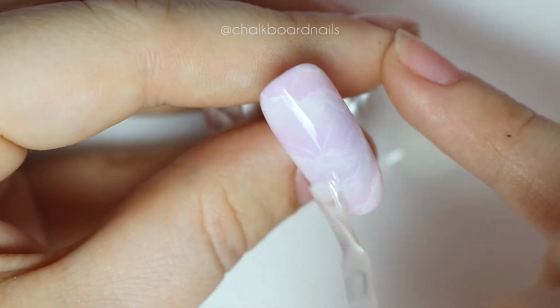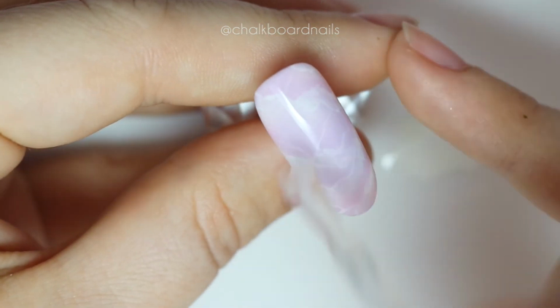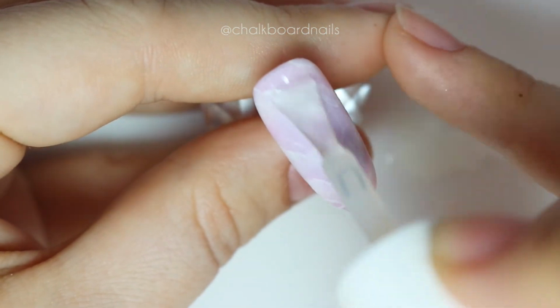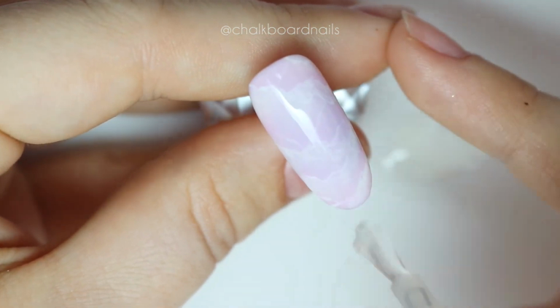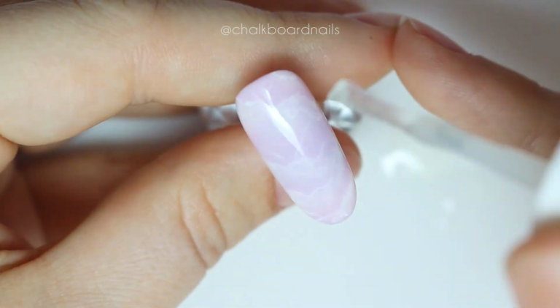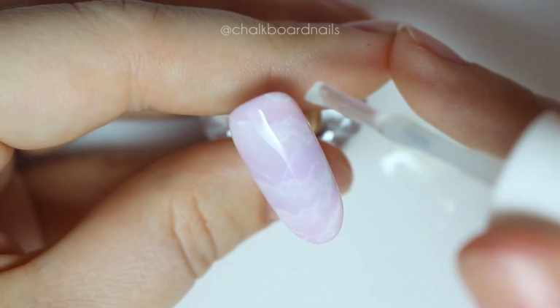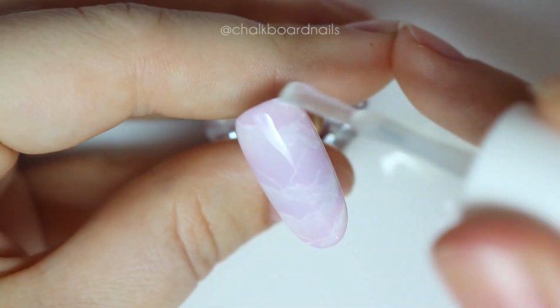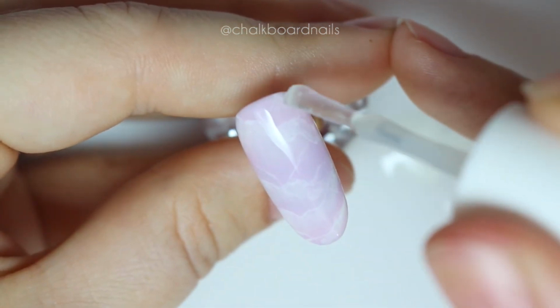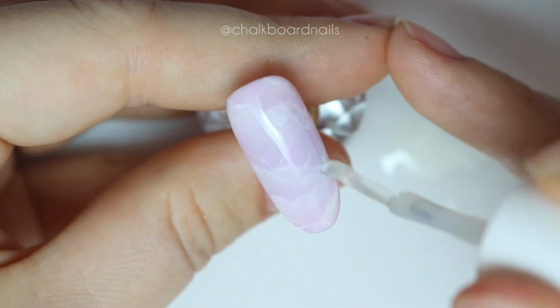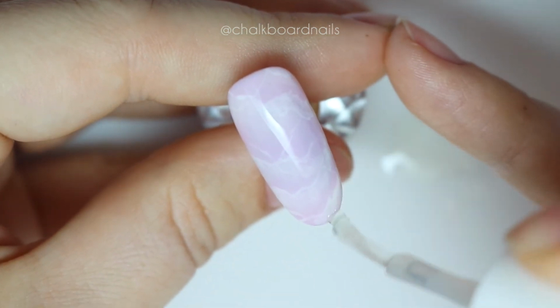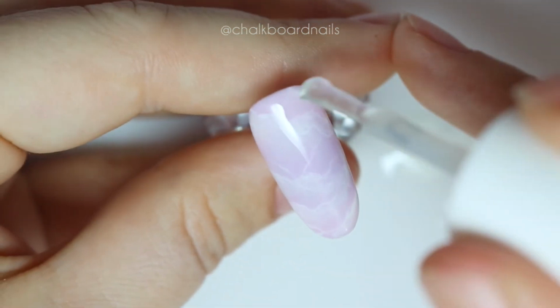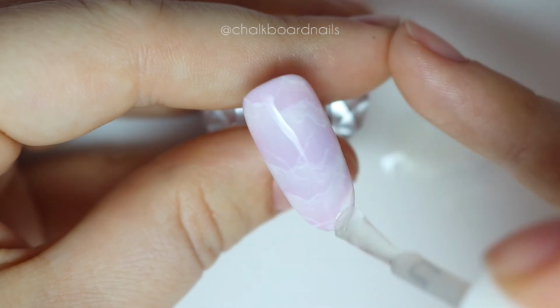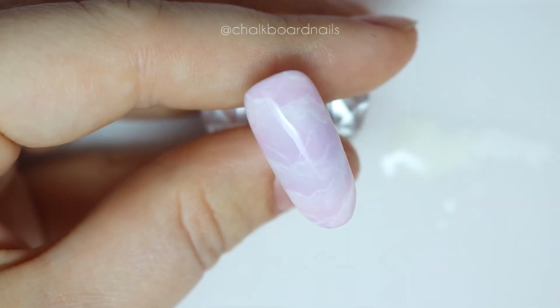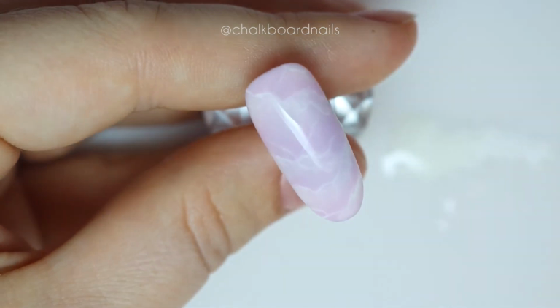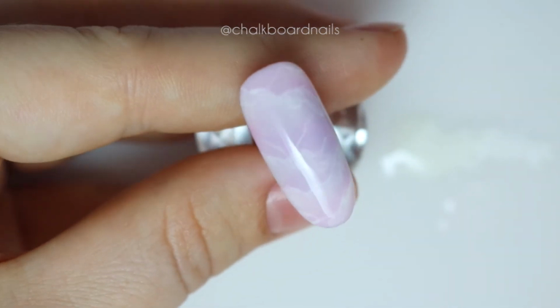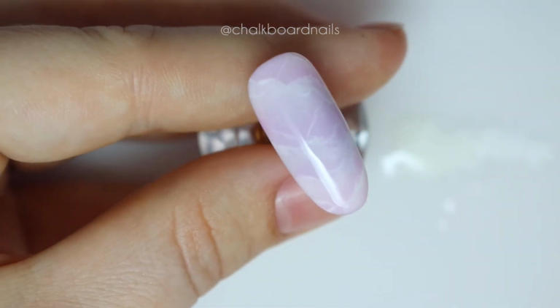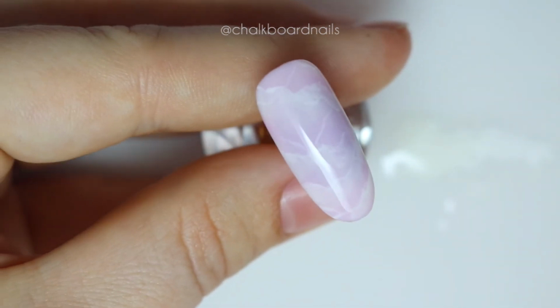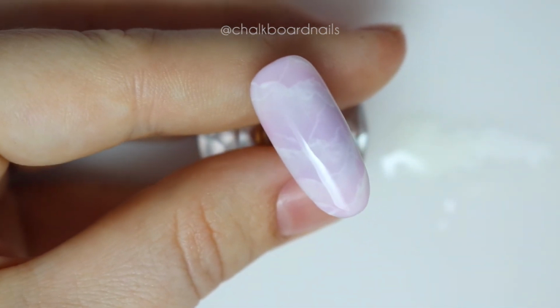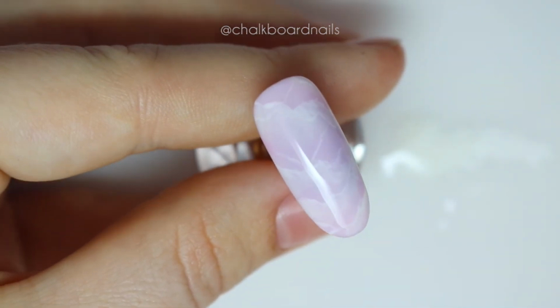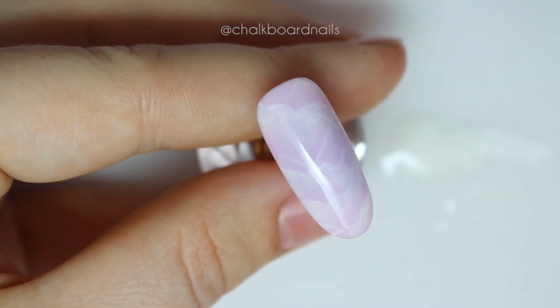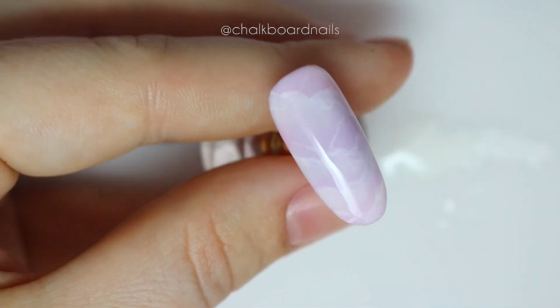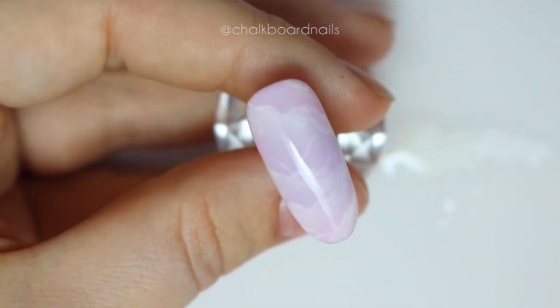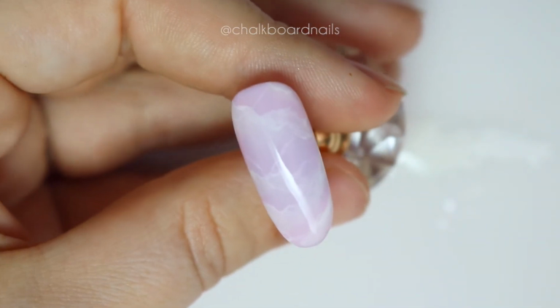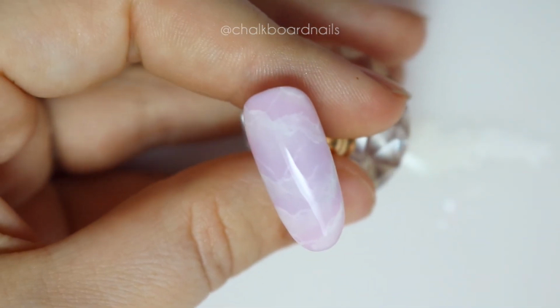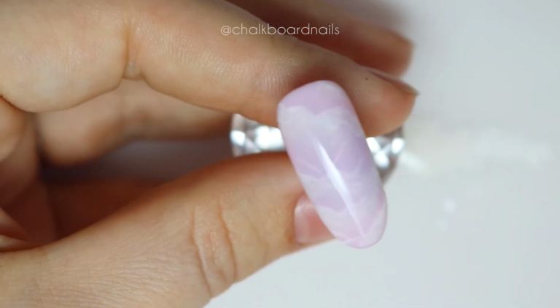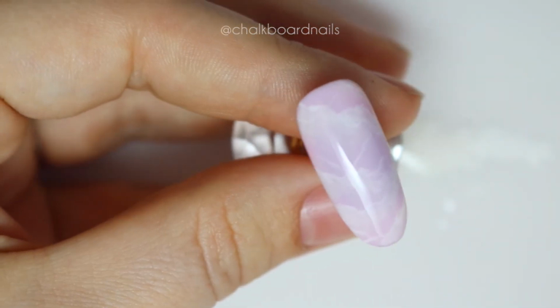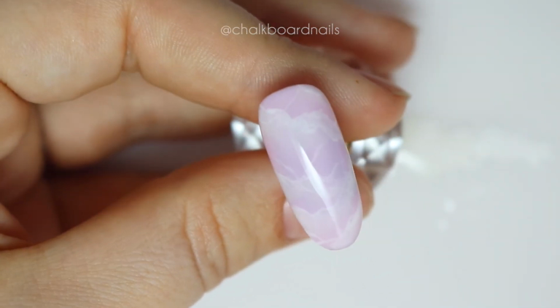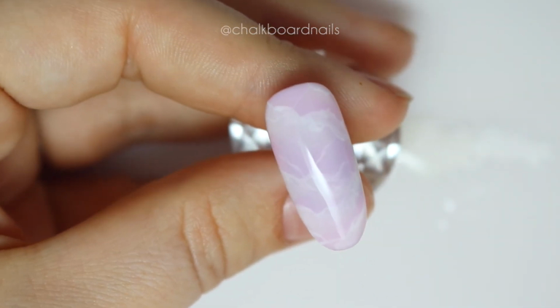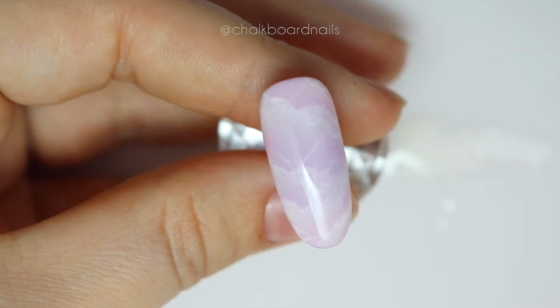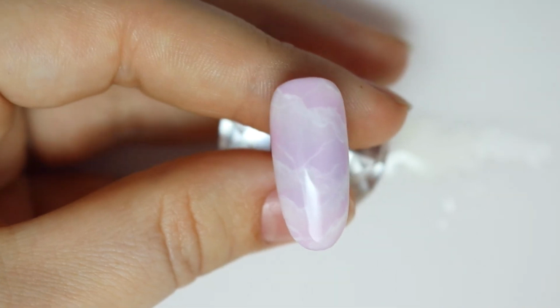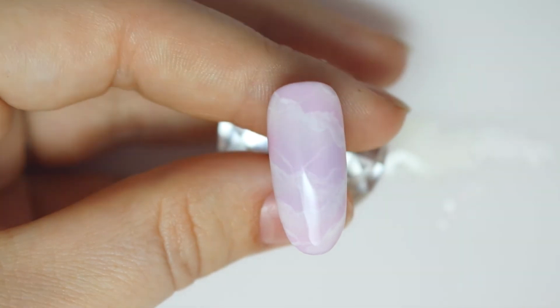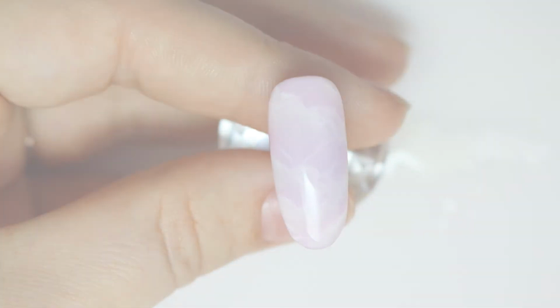Now all that's left to do is finish with top coat and cure it, and you've got a finished, beautiful rose quartz nail. Thanks for watching and we'll see you next time.